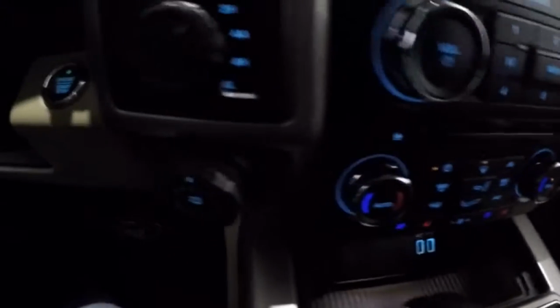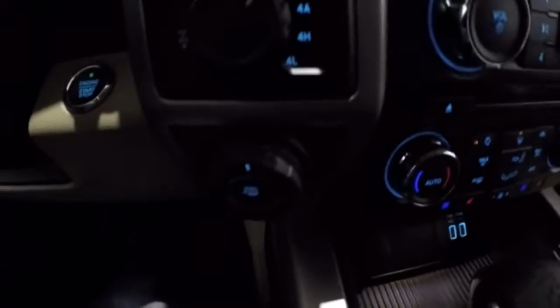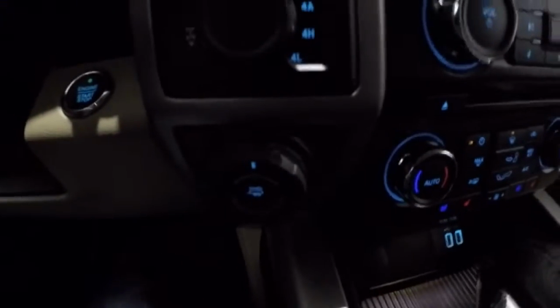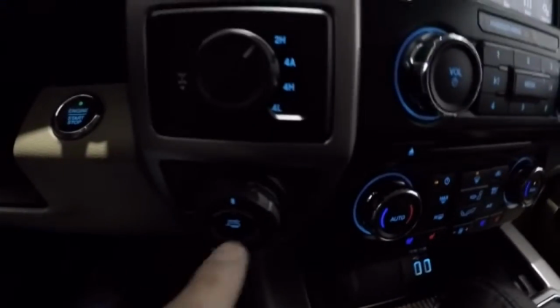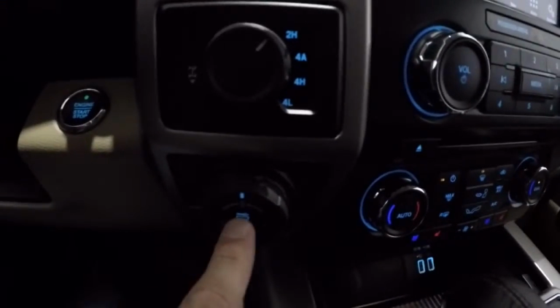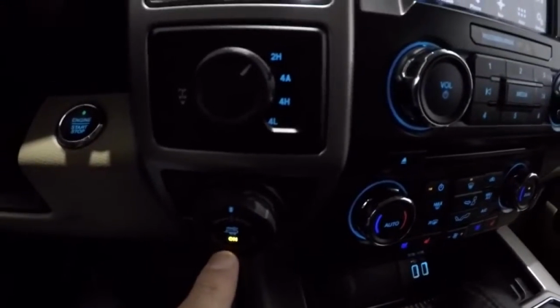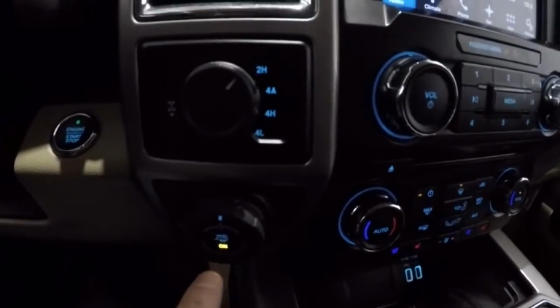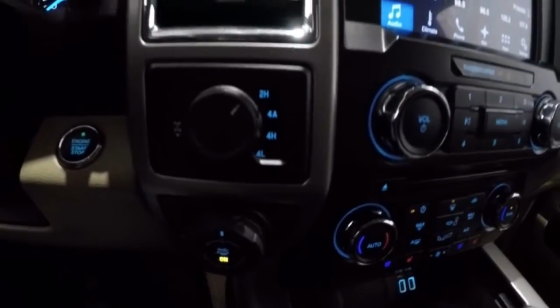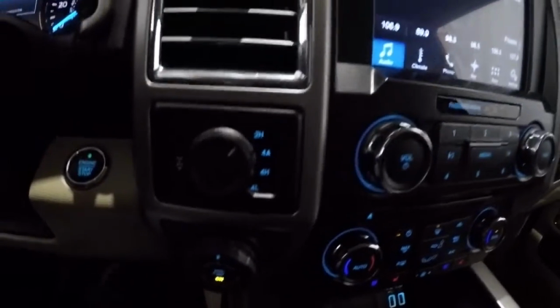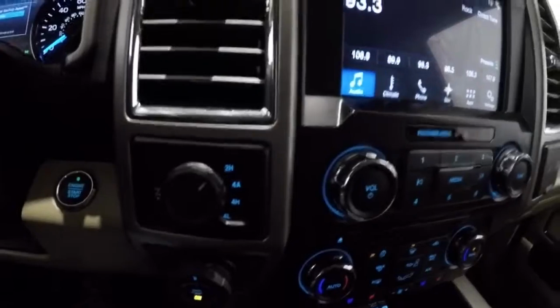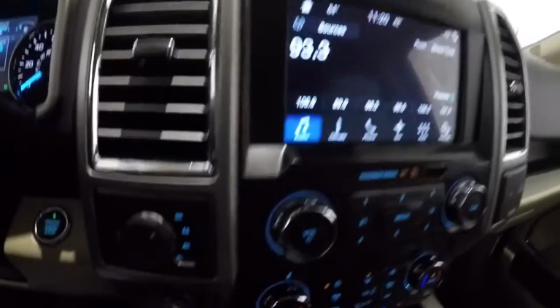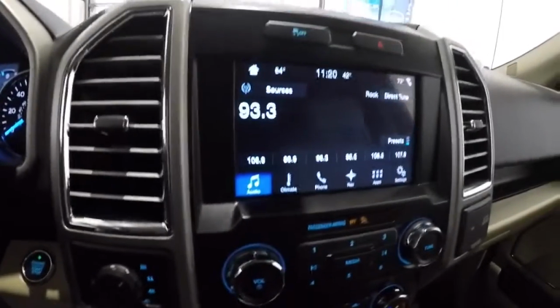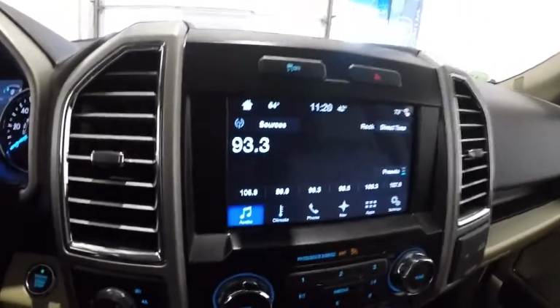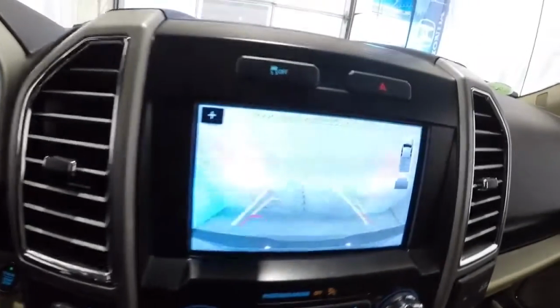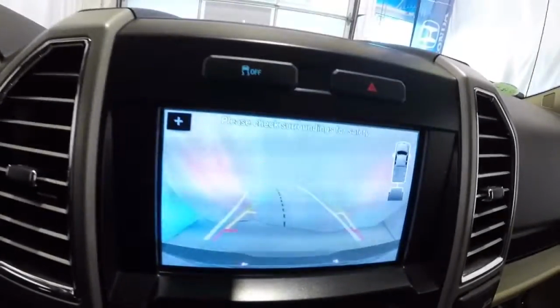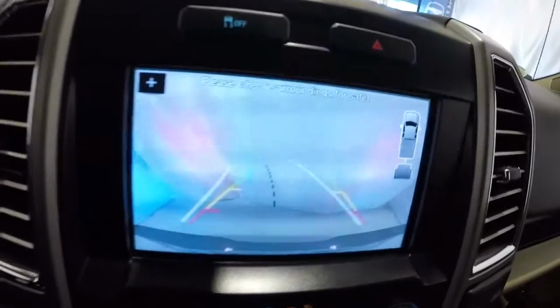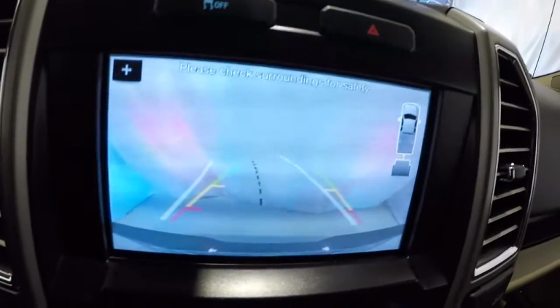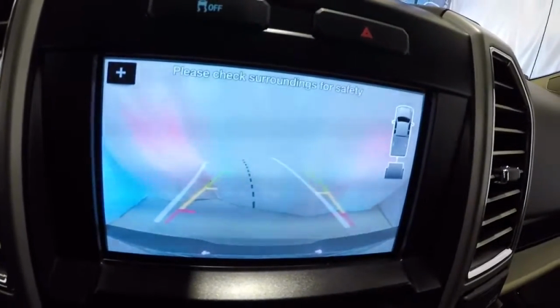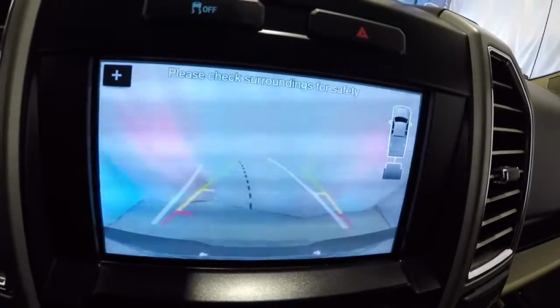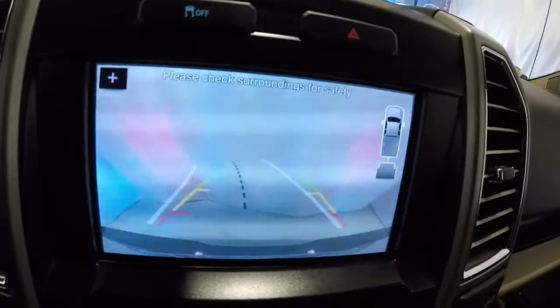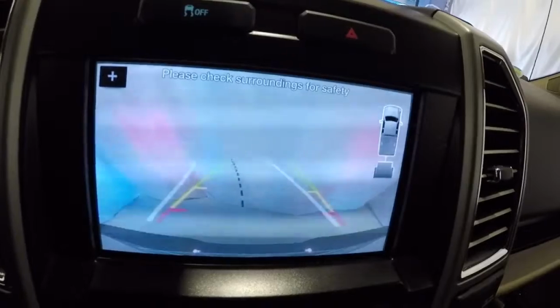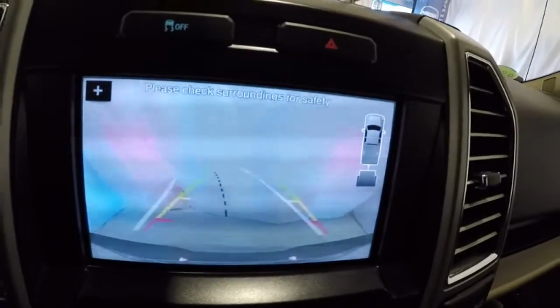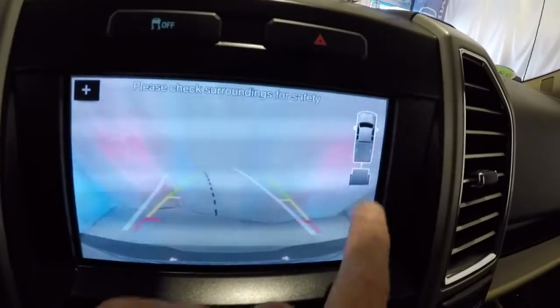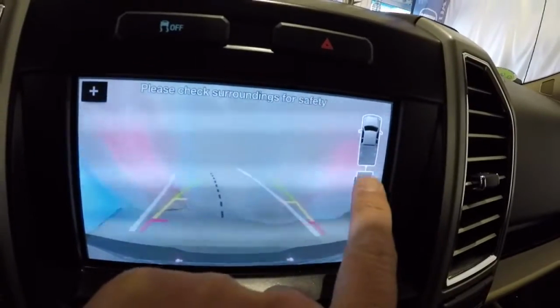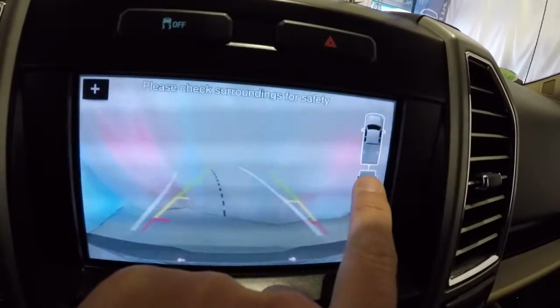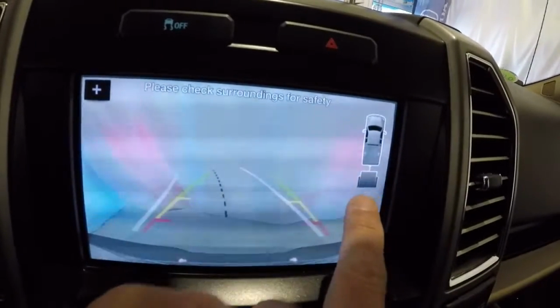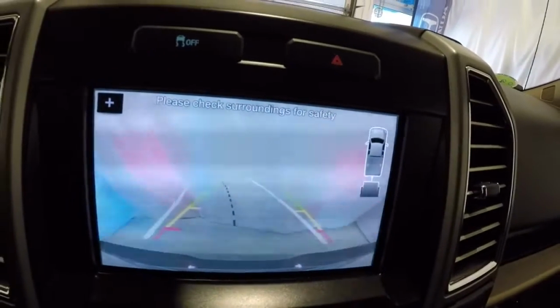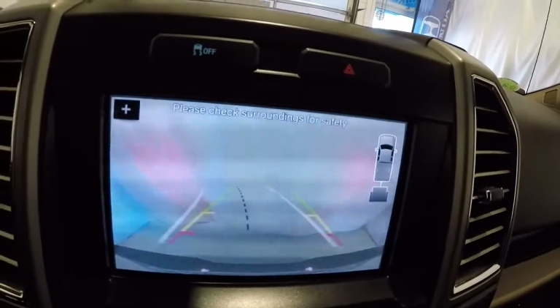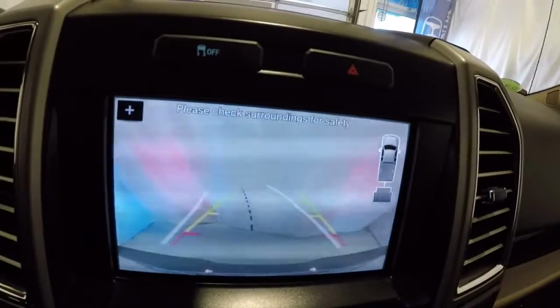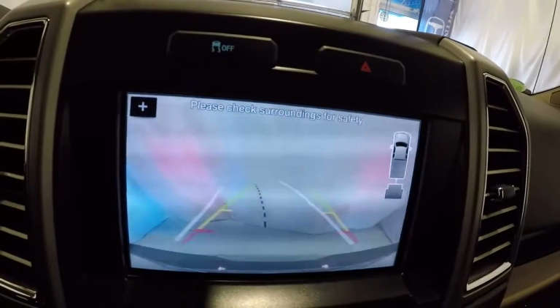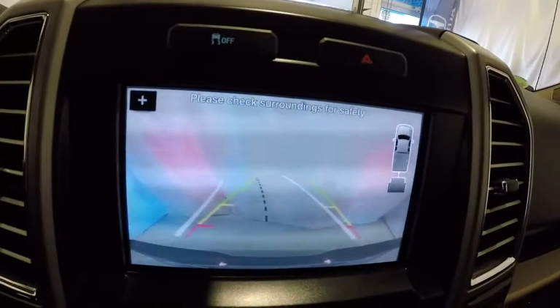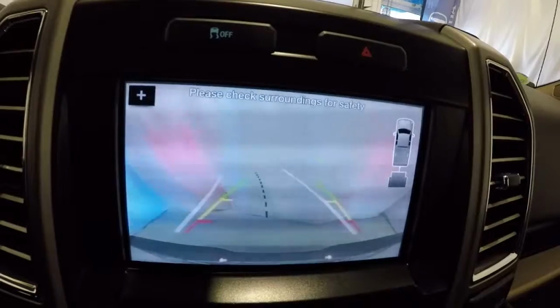It does have the trailer backup and I'd like to show you that. When you put the vehicle in reverse, you got your backup camera with guidelines on there as well. You can see a little image of your truck with your trailer, and this is going to help guide you as you back your trailer up.